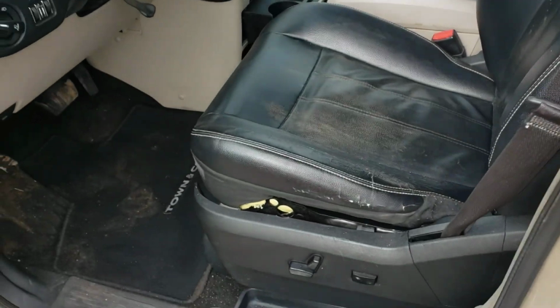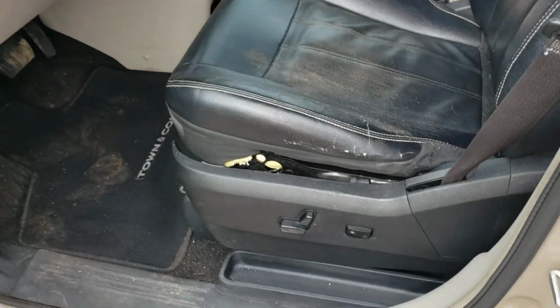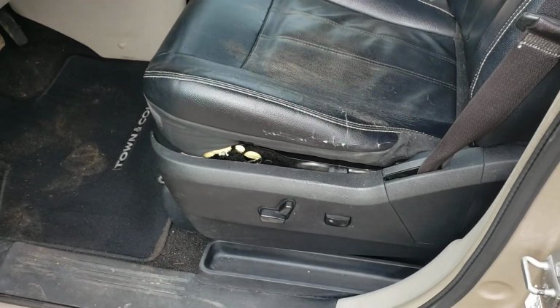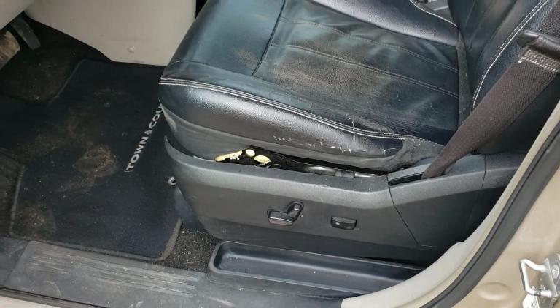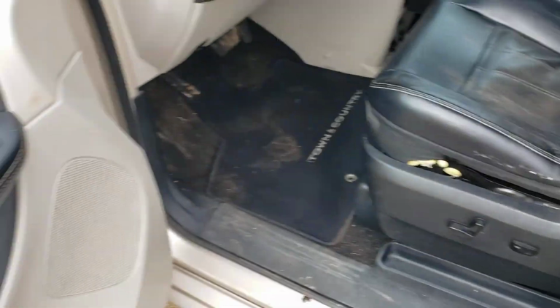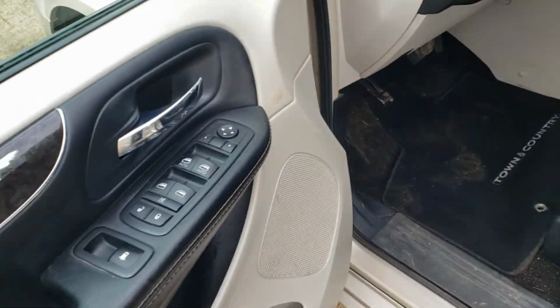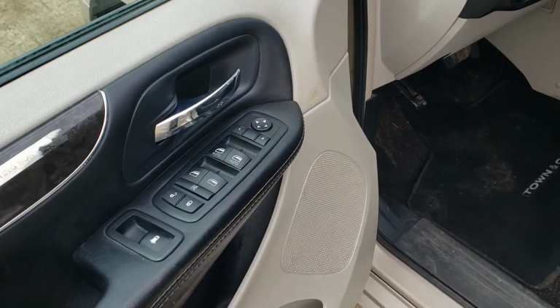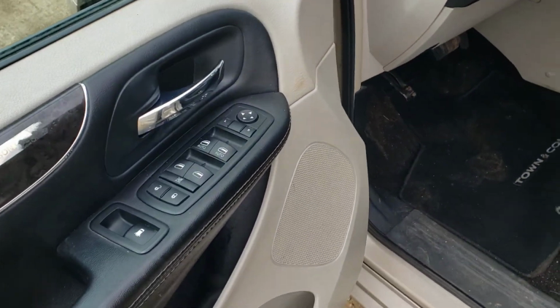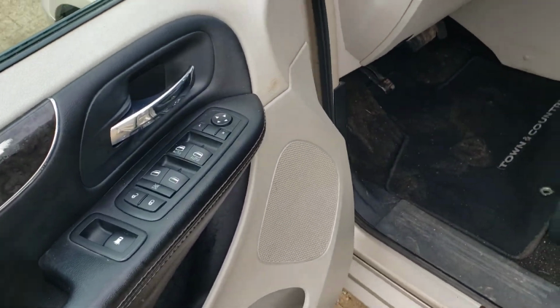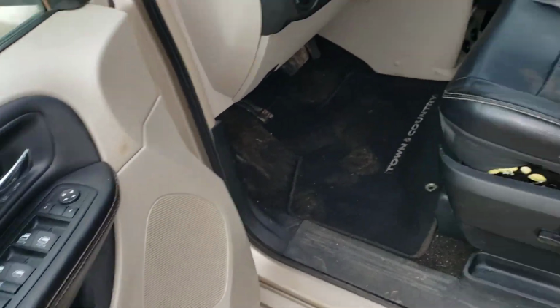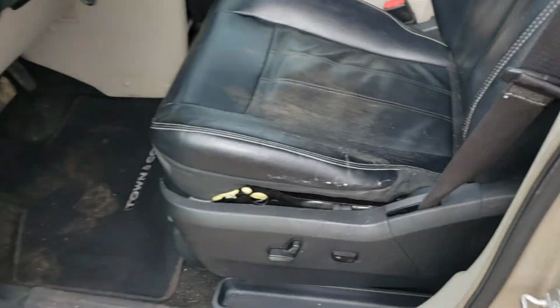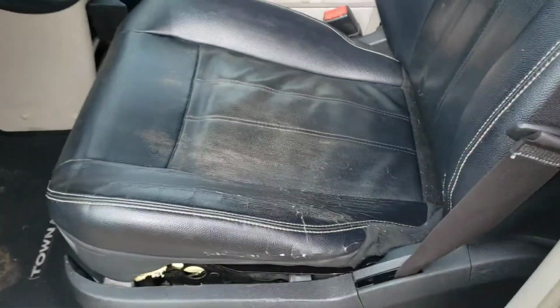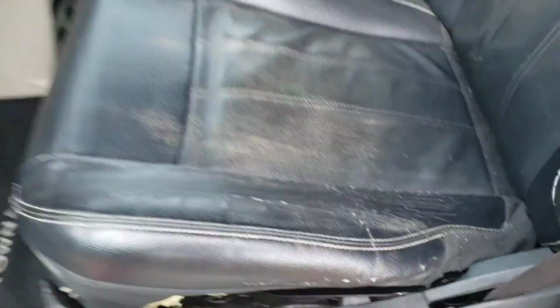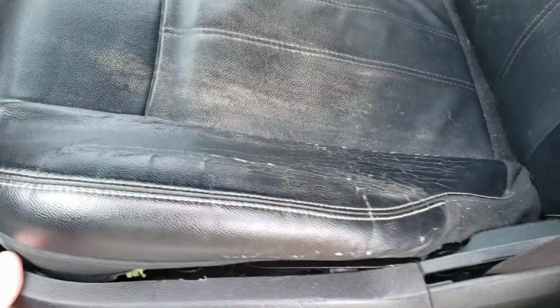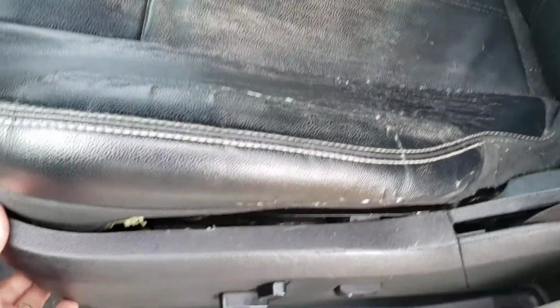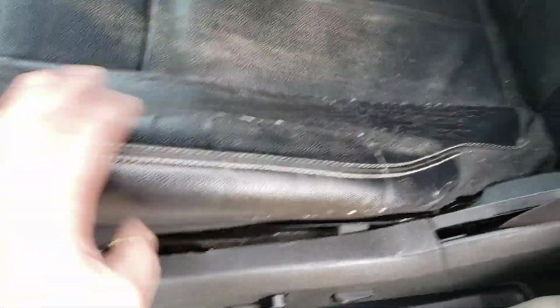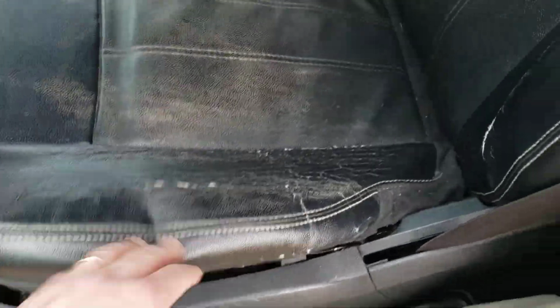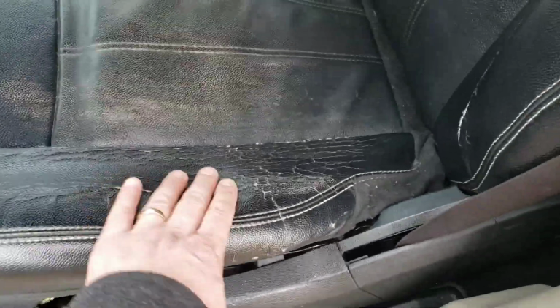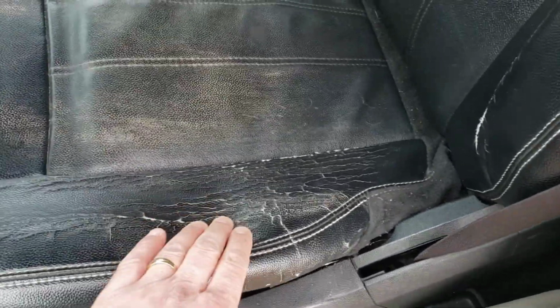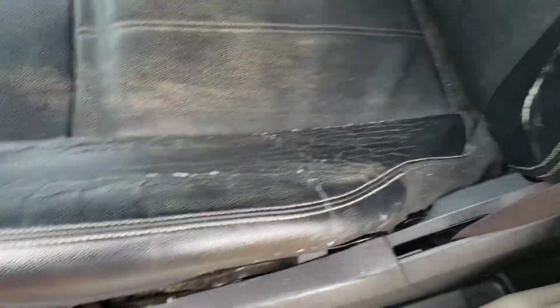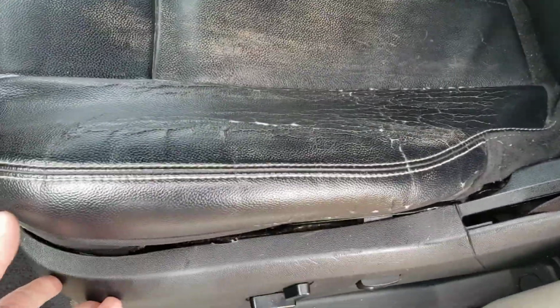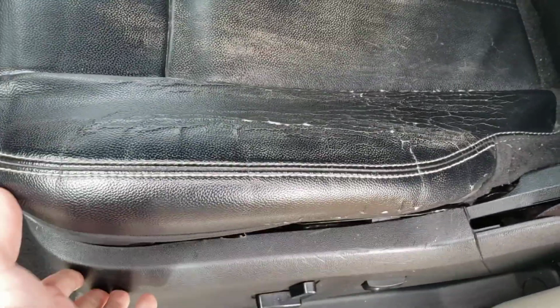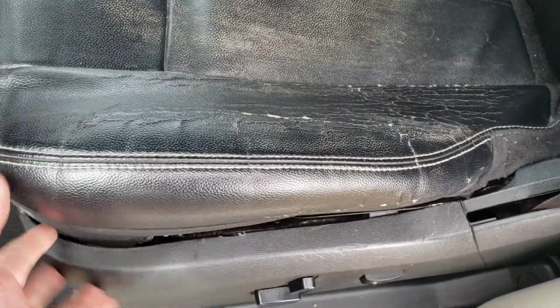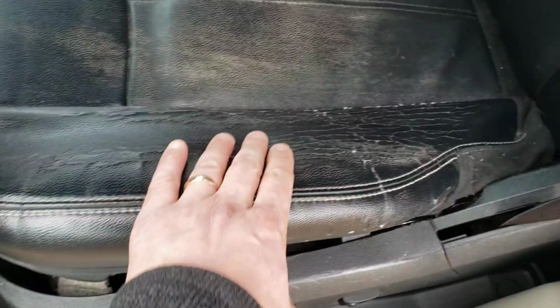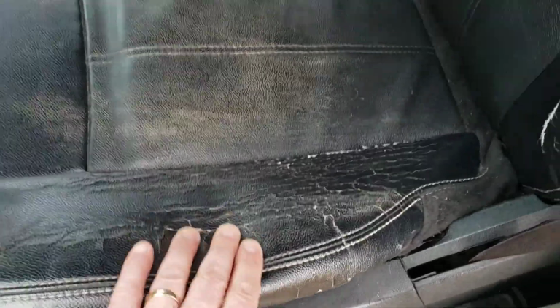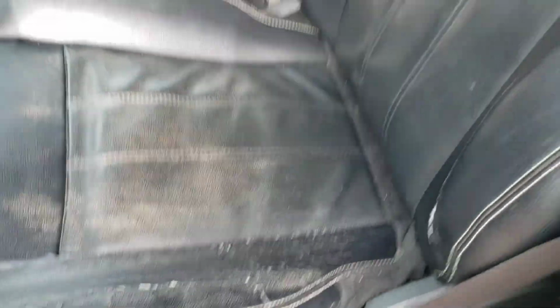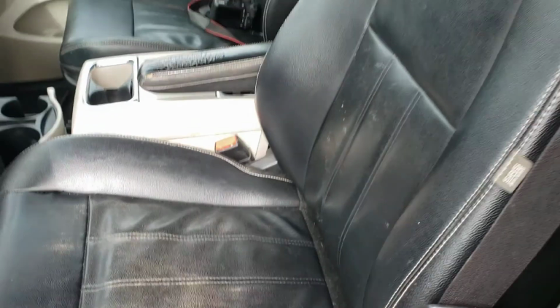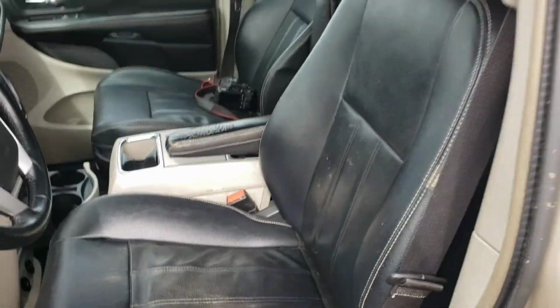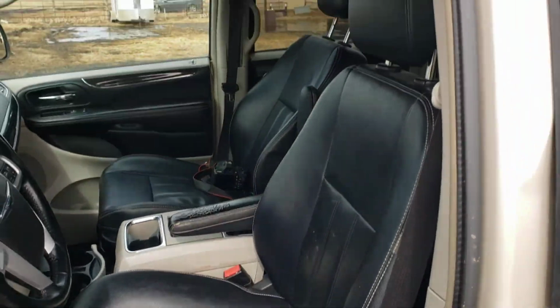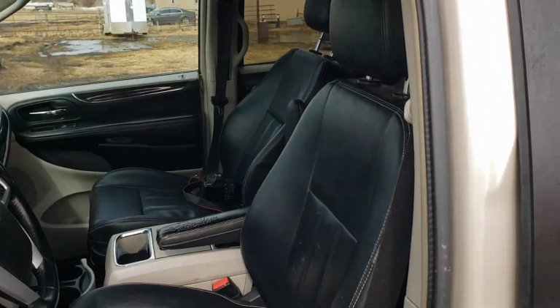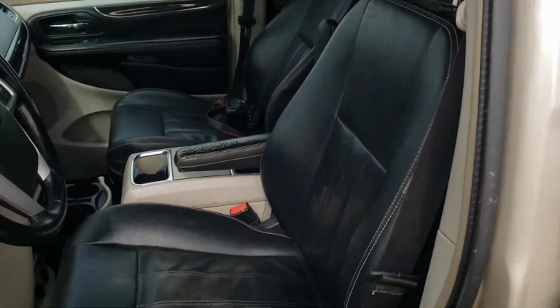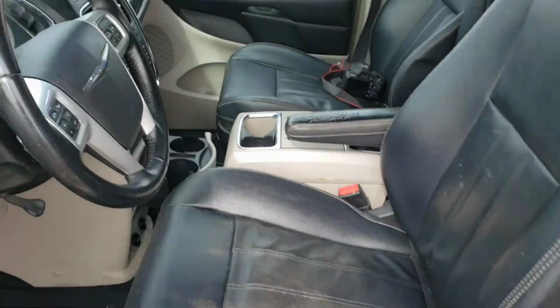It does have power seats, power windows, and power locks. There's a little bit of wear here — a clip broke and the plastic piece came loose — and the leather seats have some wear. But like I said, it is running.